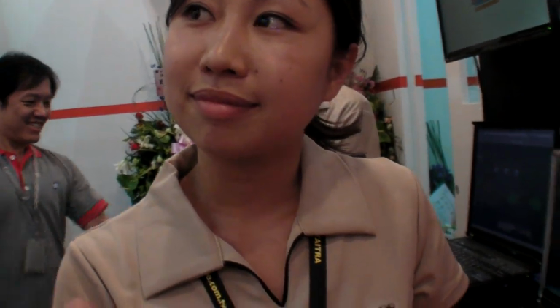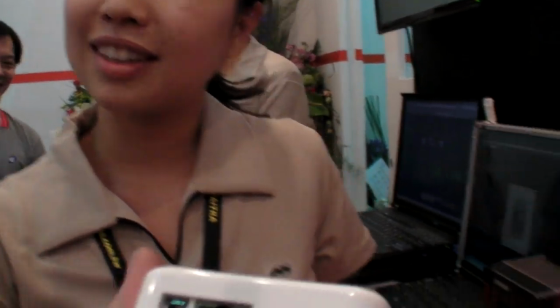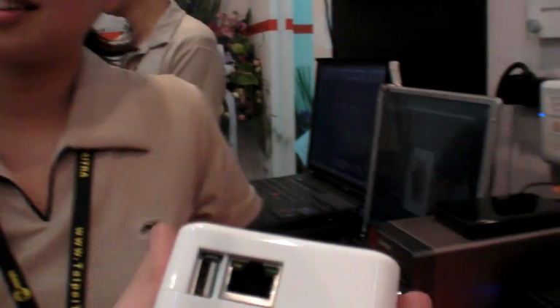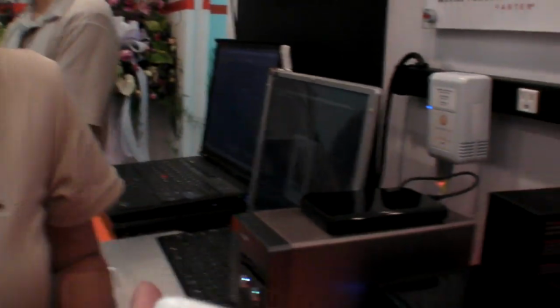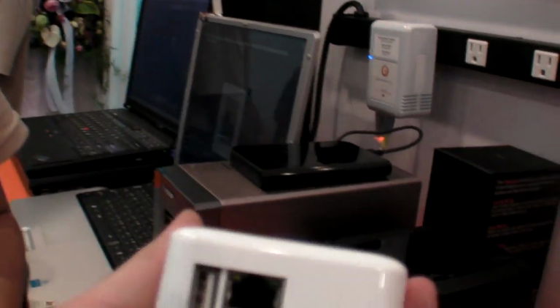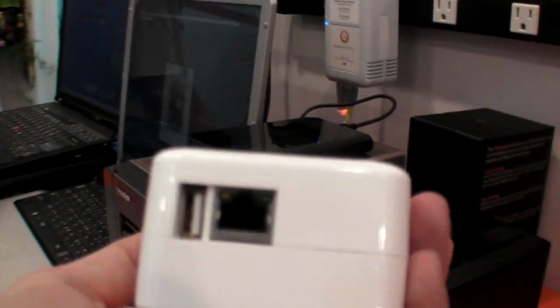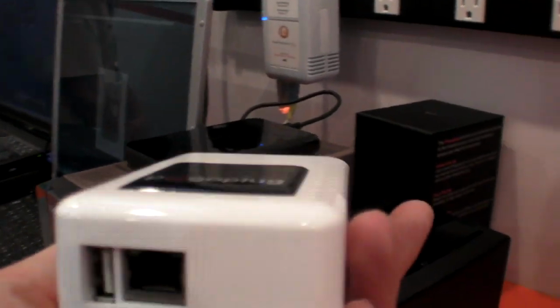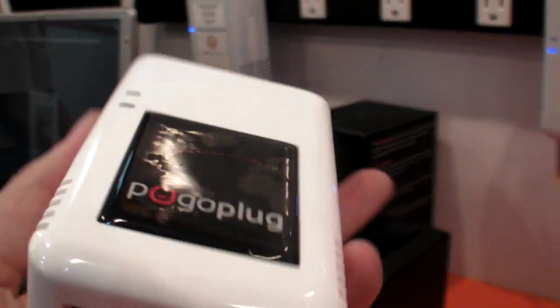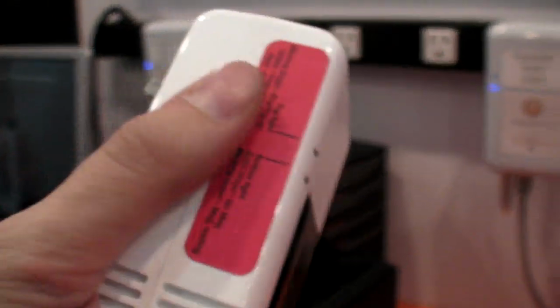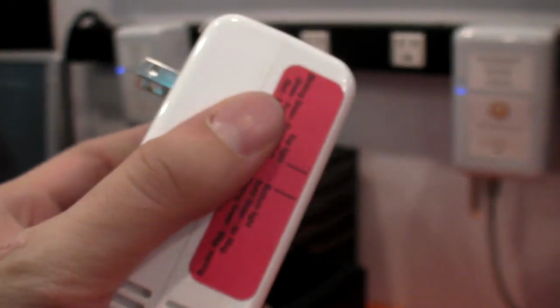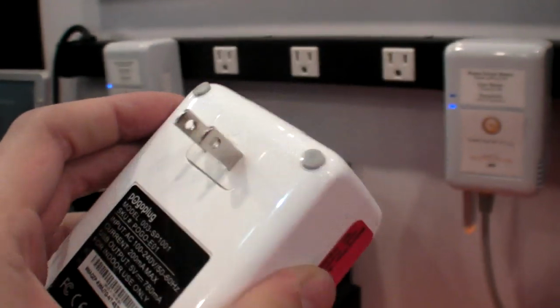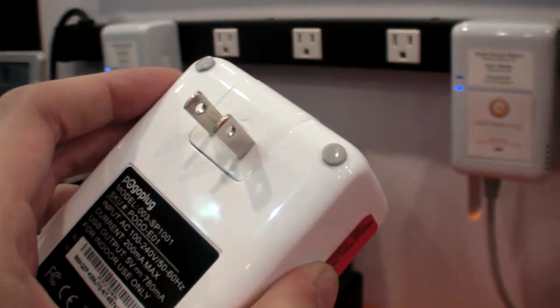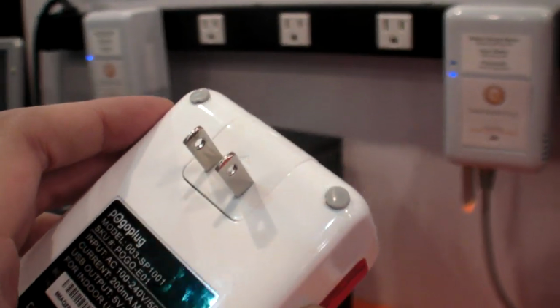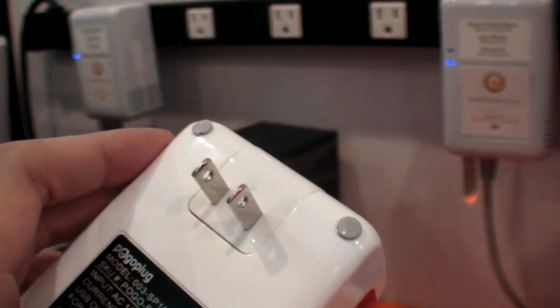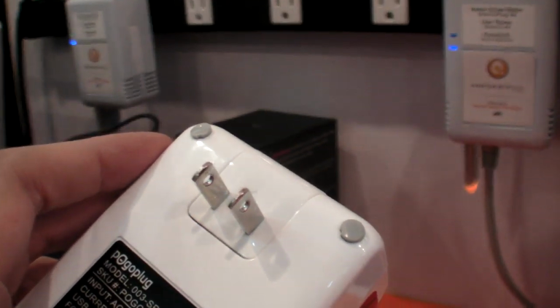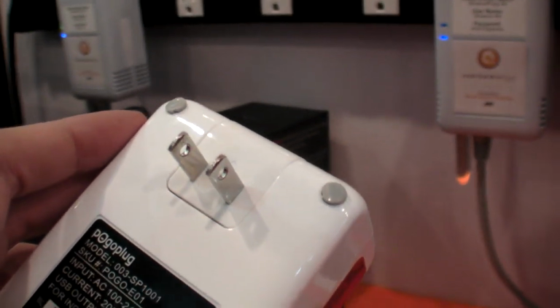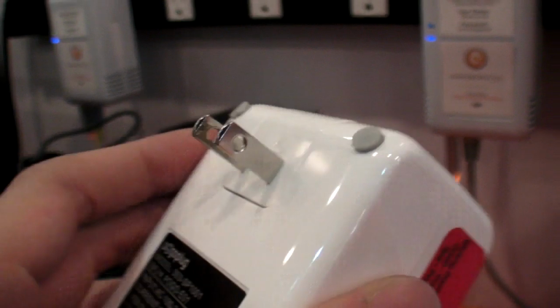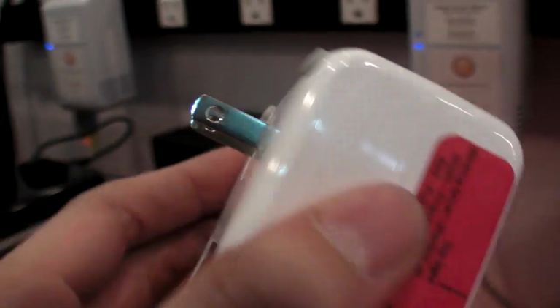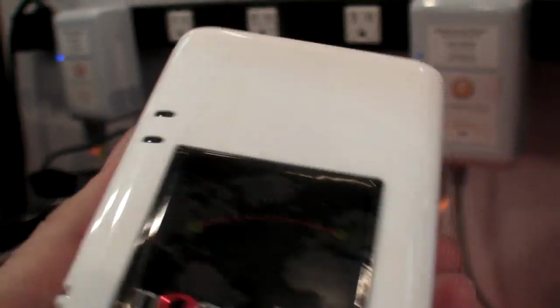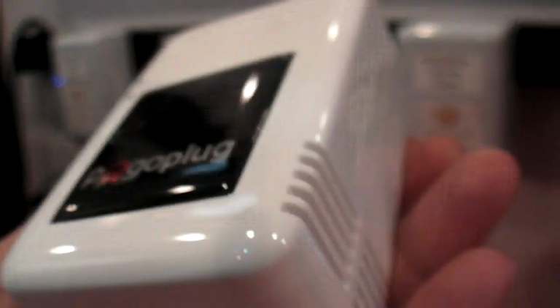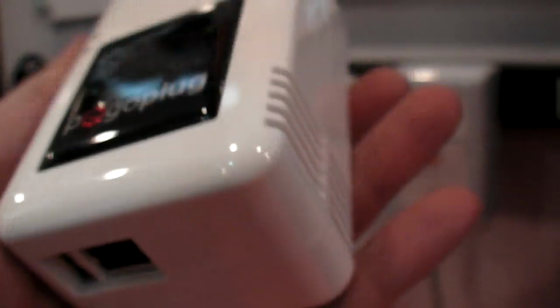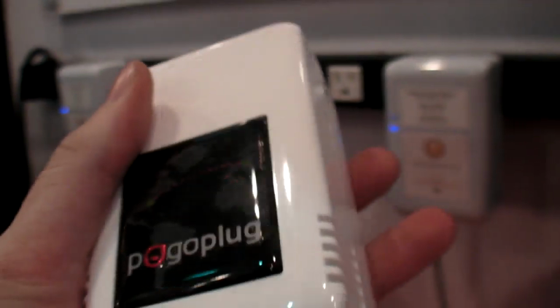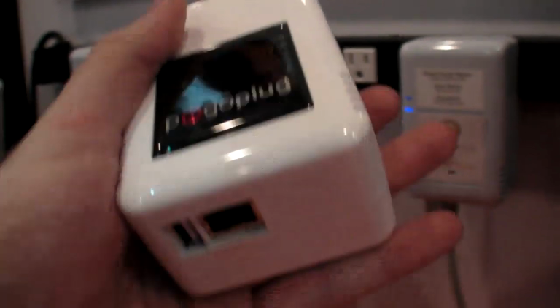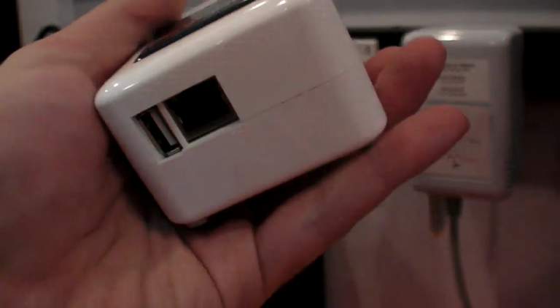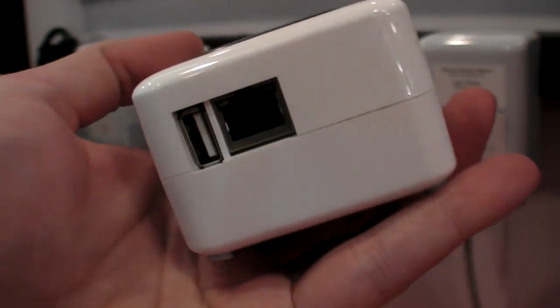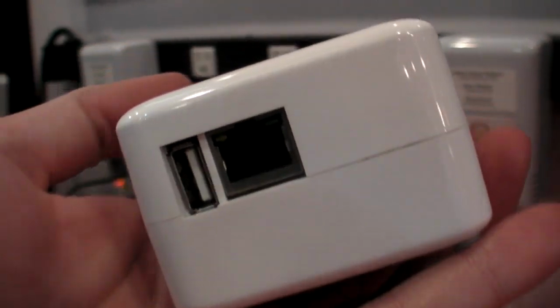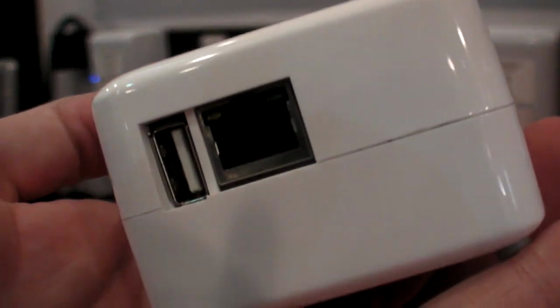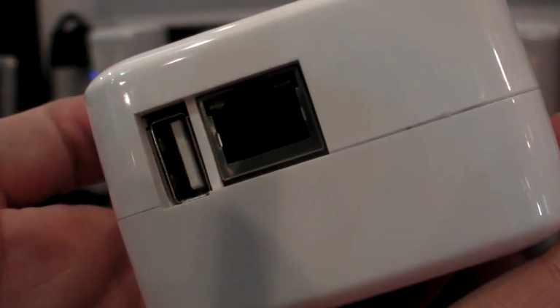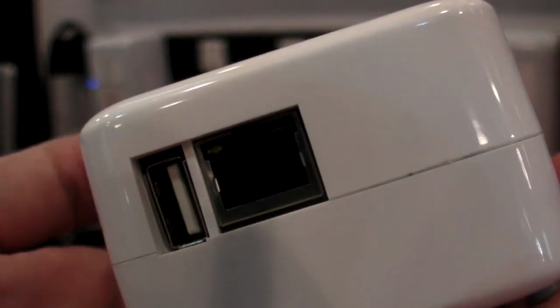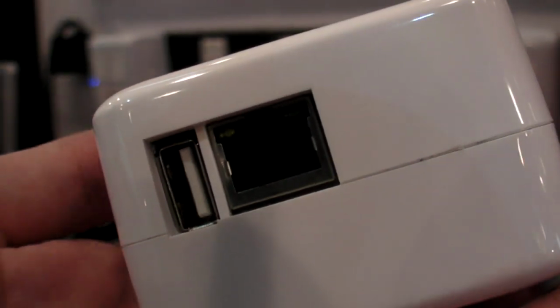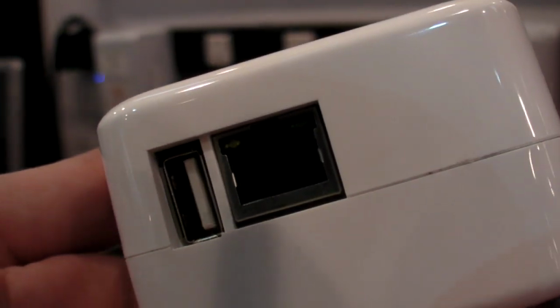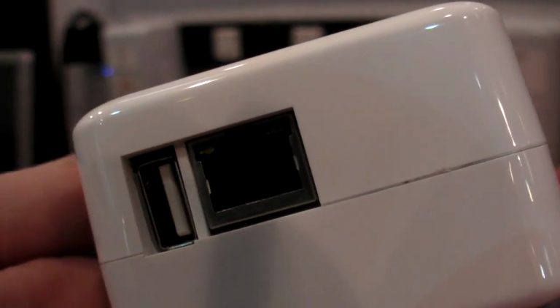So this is pretty awesome. Here you have a plug — you just plug it into the wall and it powers it. And then you have an Ethernet port and a USB host.